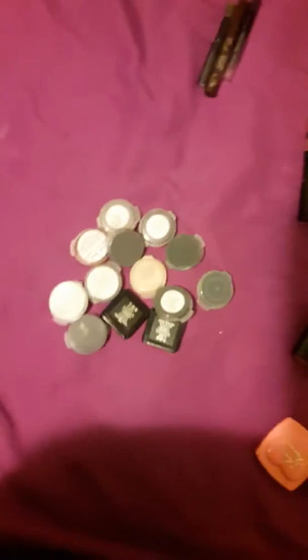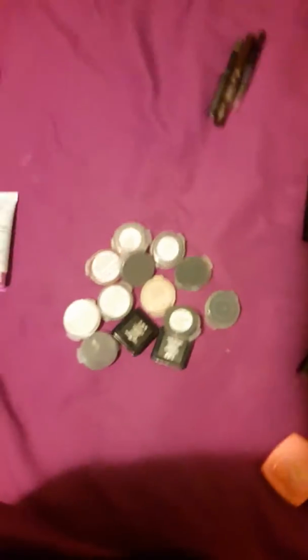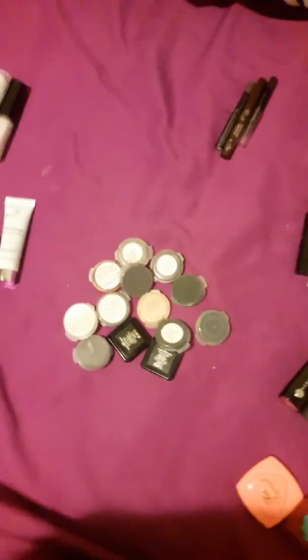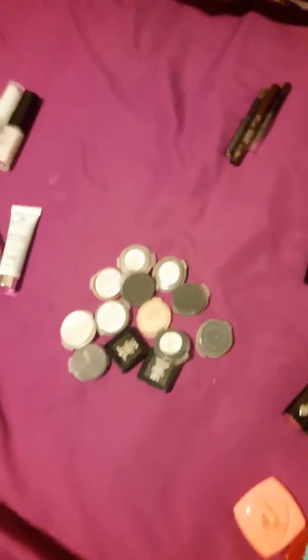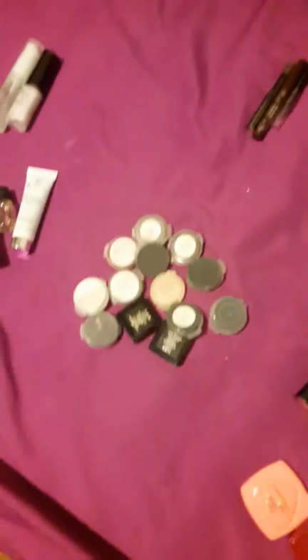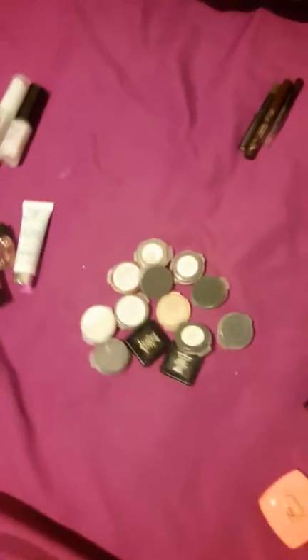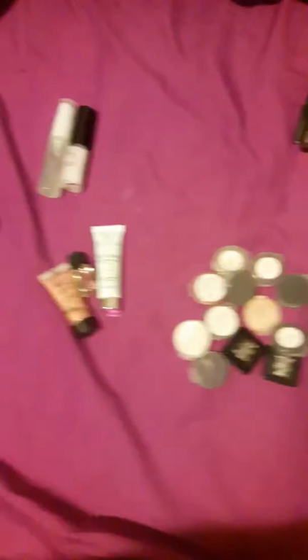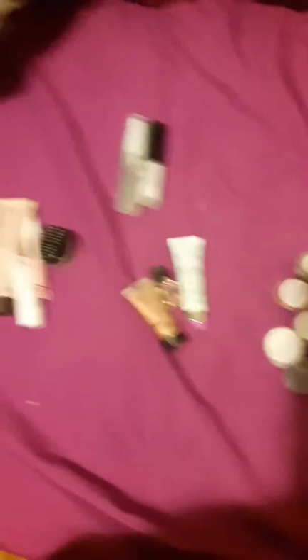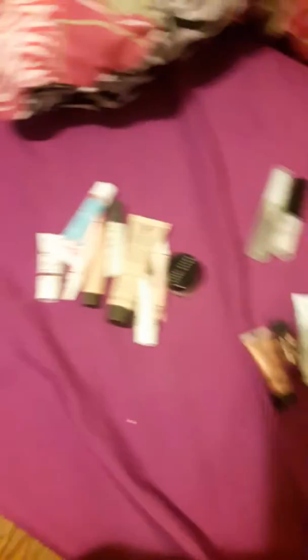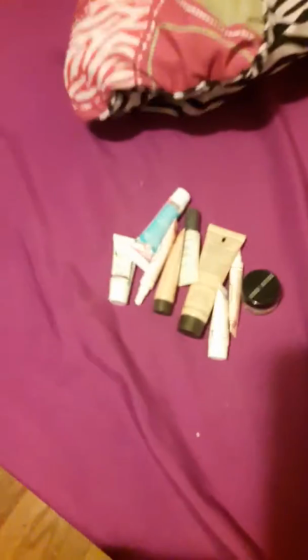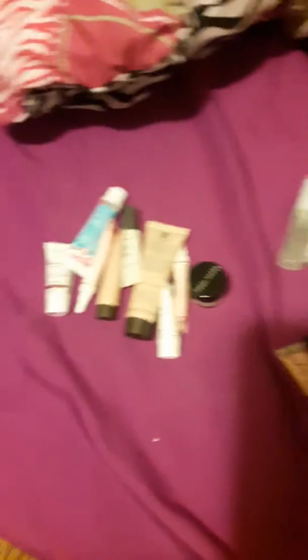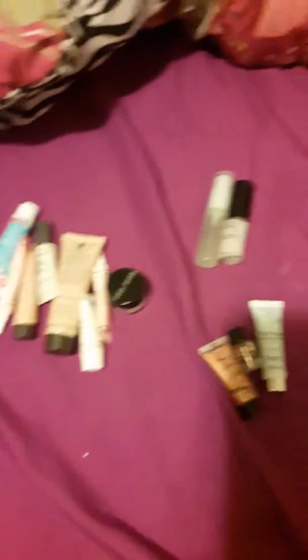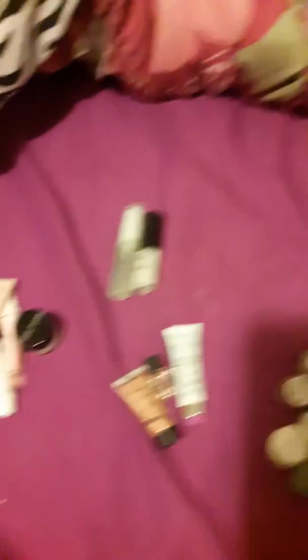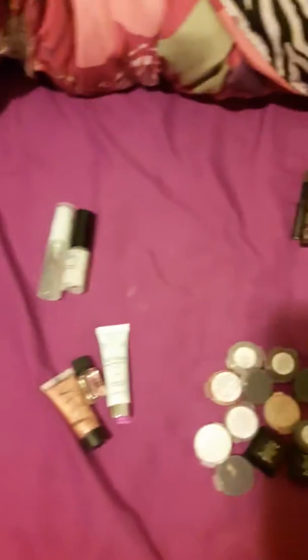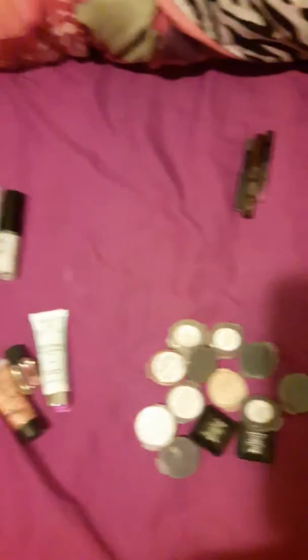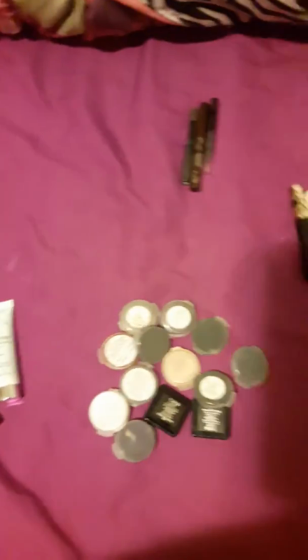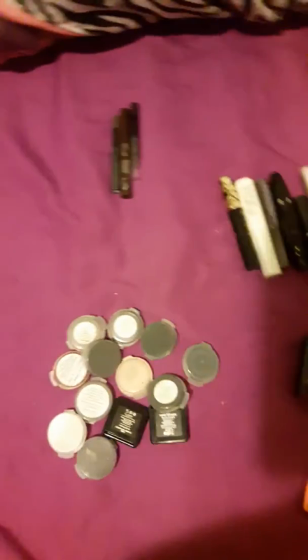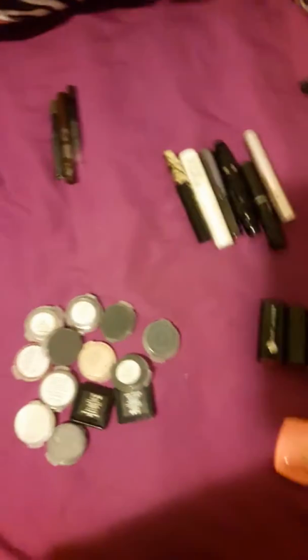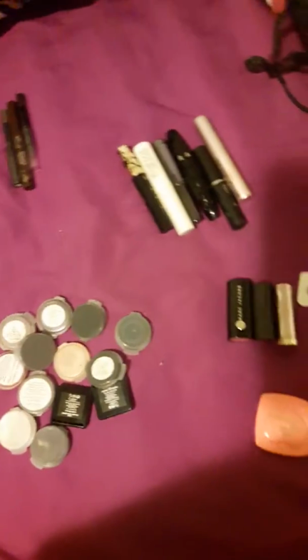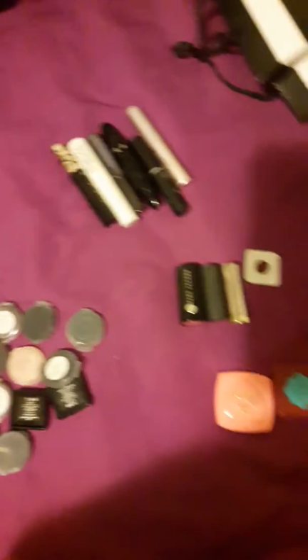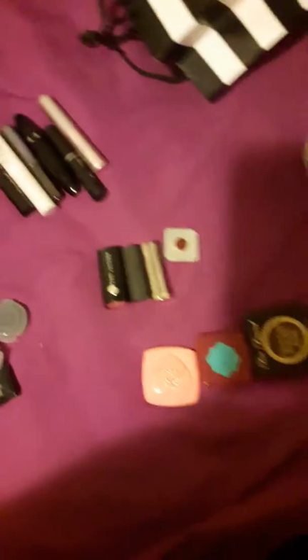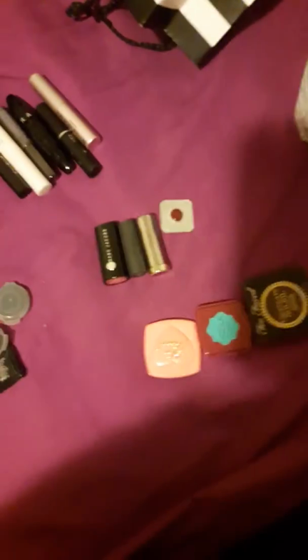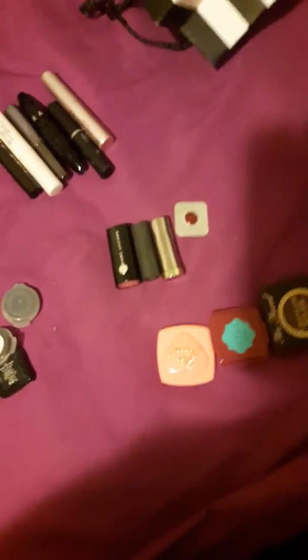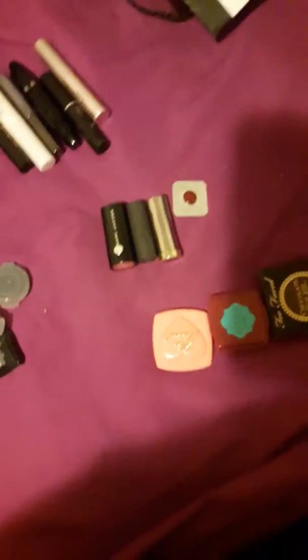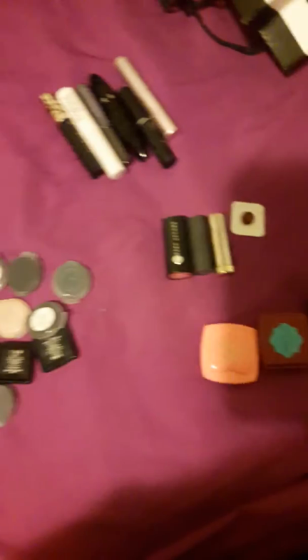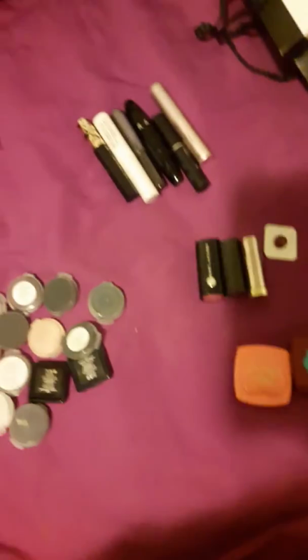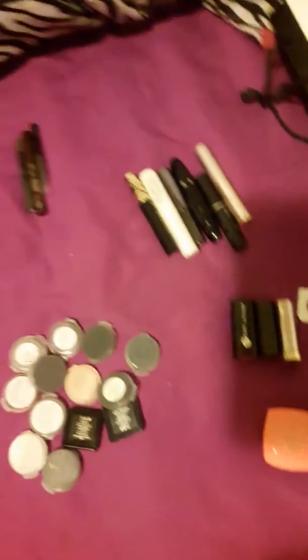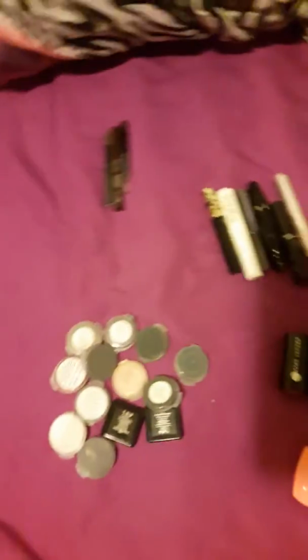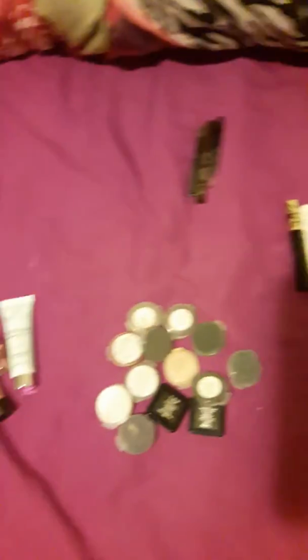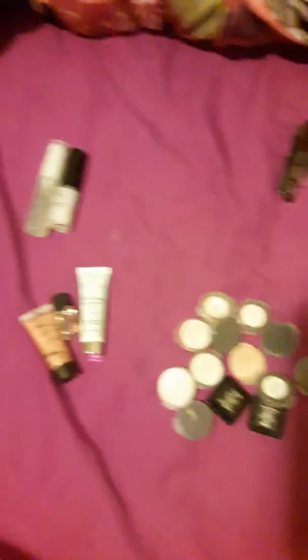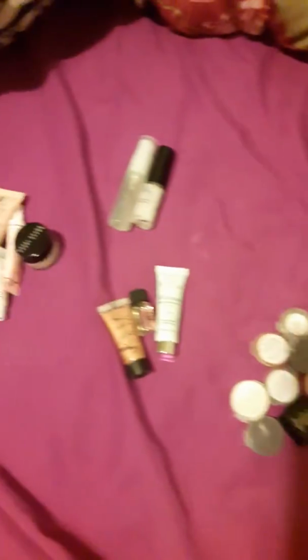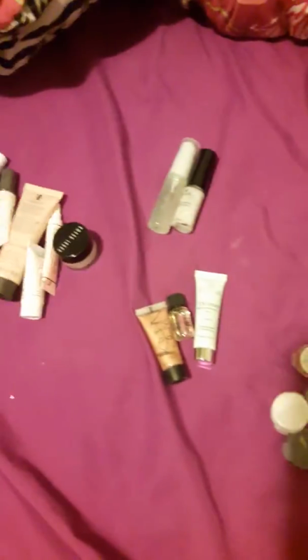So yeah, these are all the samples I'm going to try to get rid of this year. Wish me luck — I have far too many.